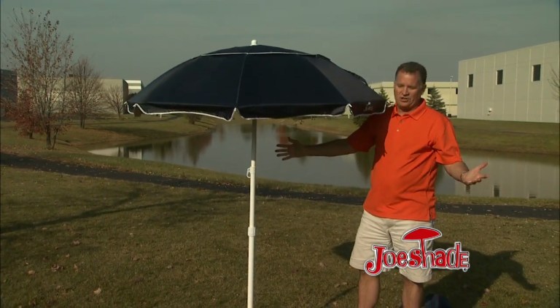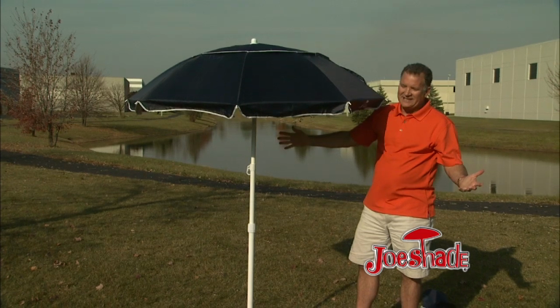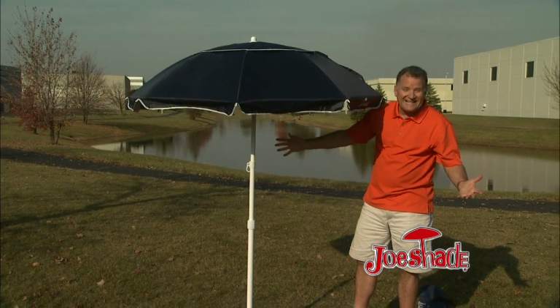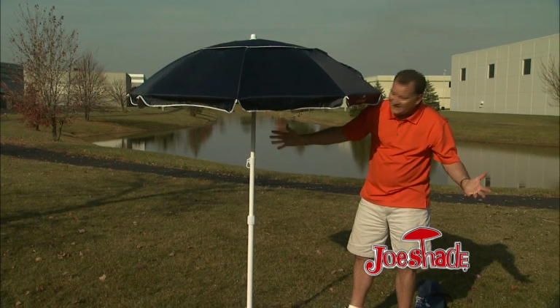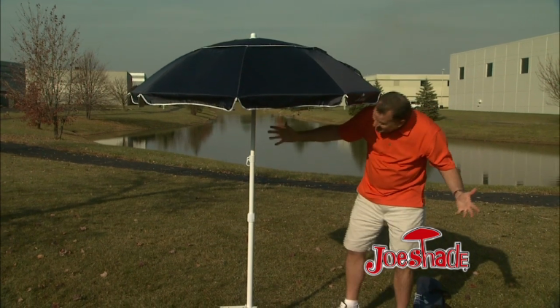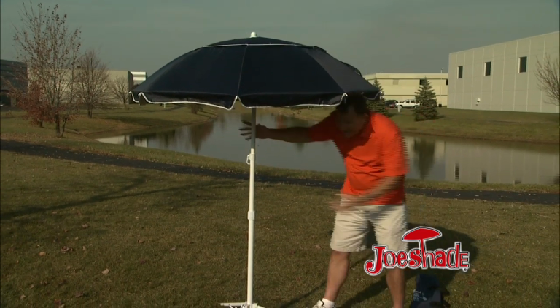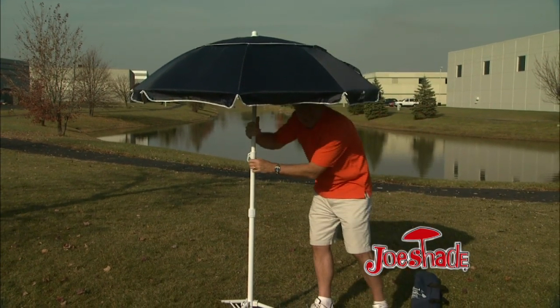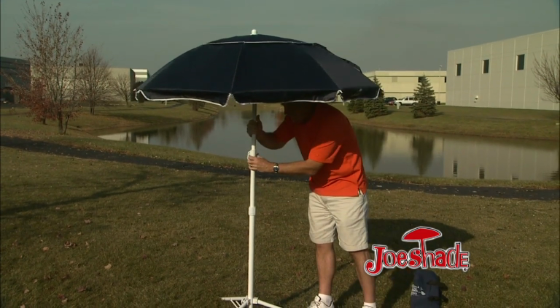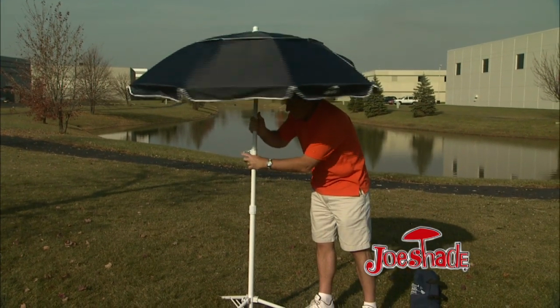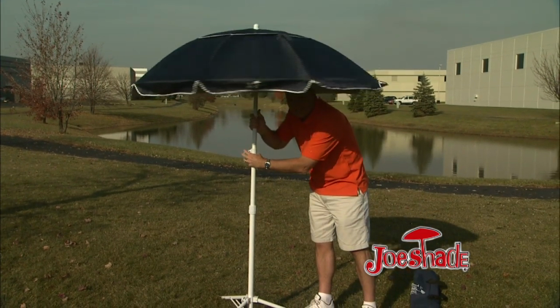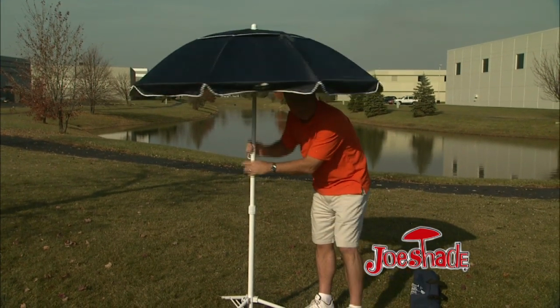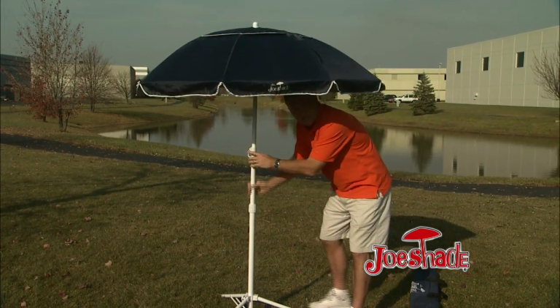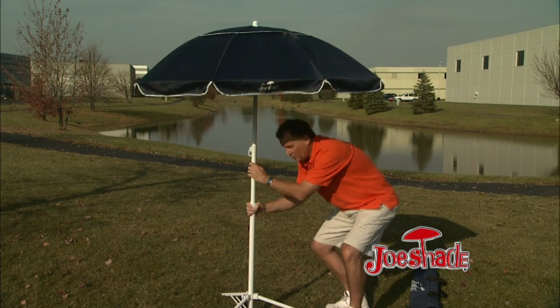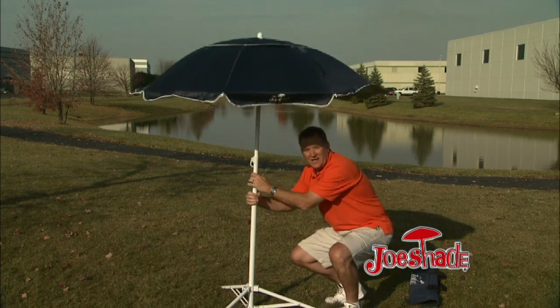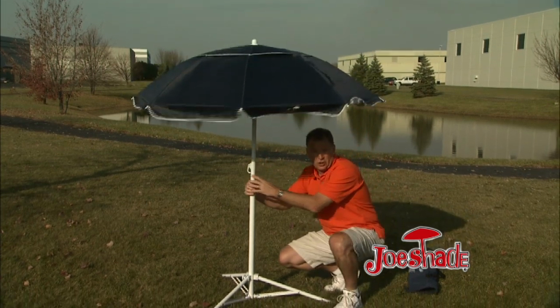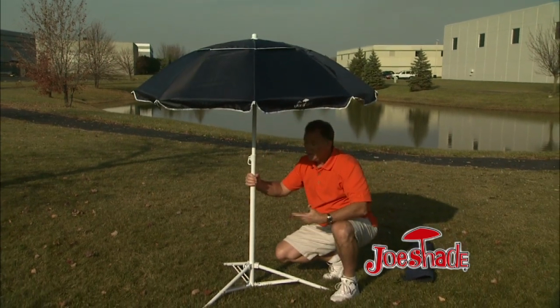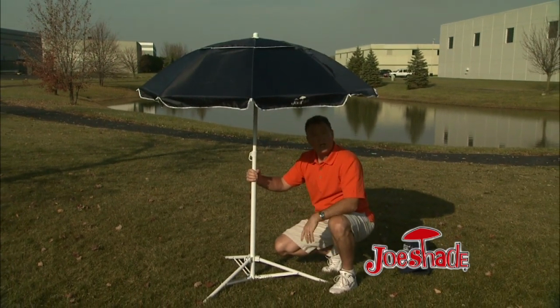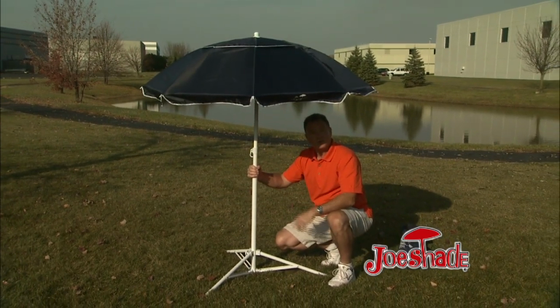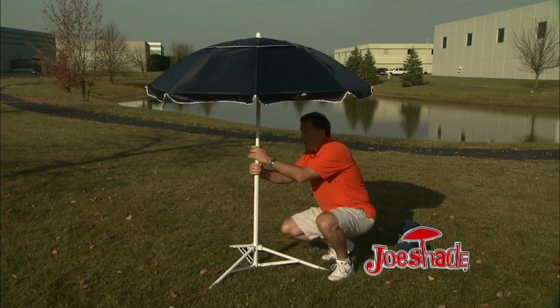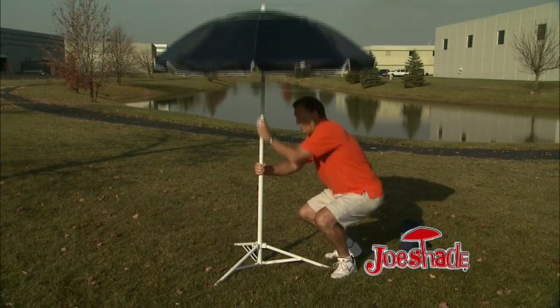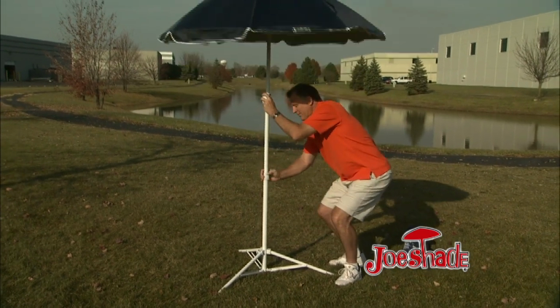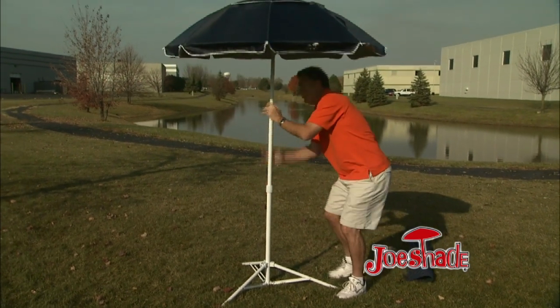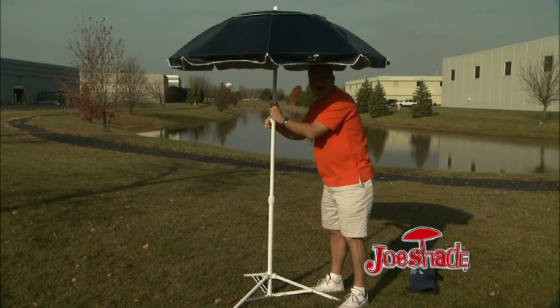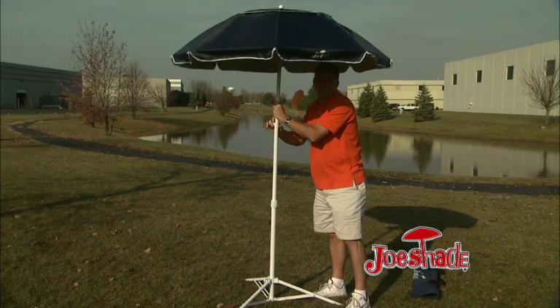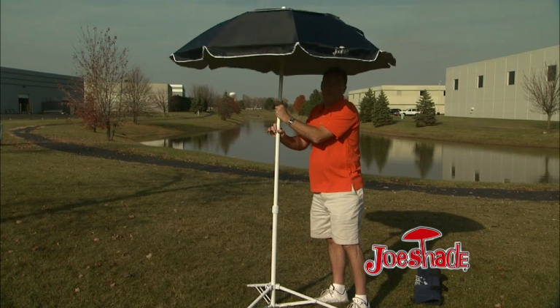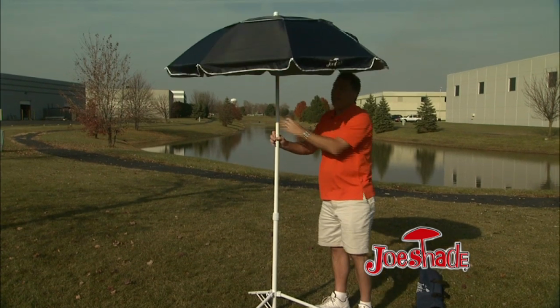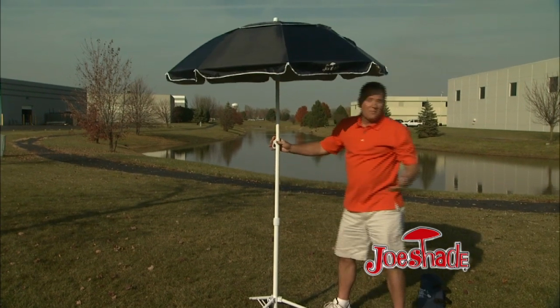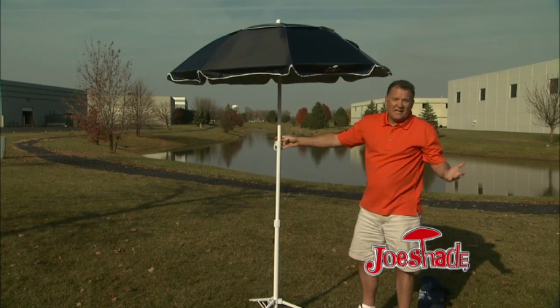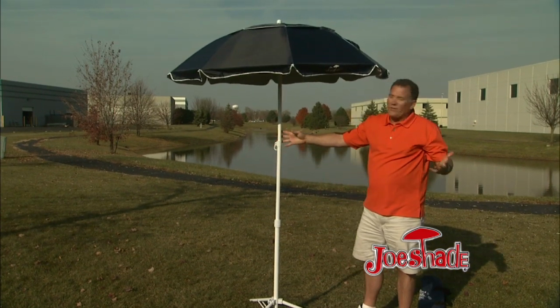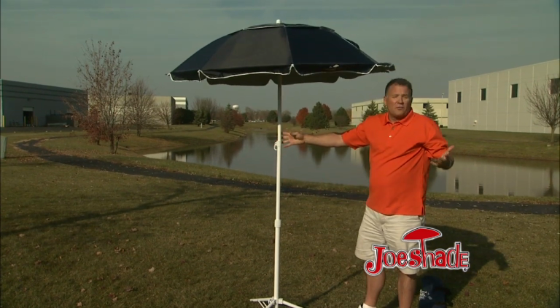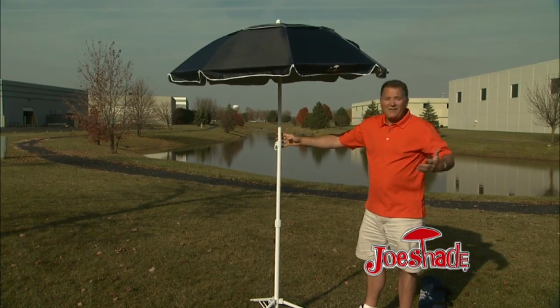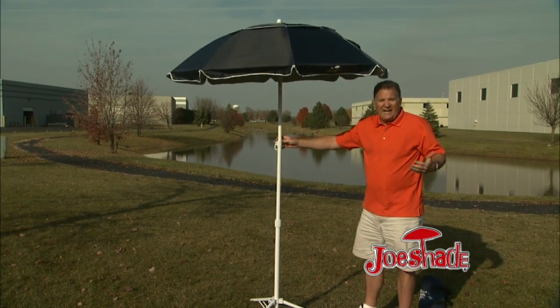Joe Shade sets up in 10 to 15 seconds. The nice thing is, it's height adjustable. It can come real low for a child in a stroller and go way up — eight feet high. I'm six foot three, and it's perfect for a lot of applications.